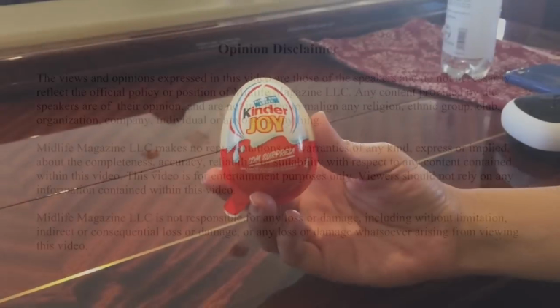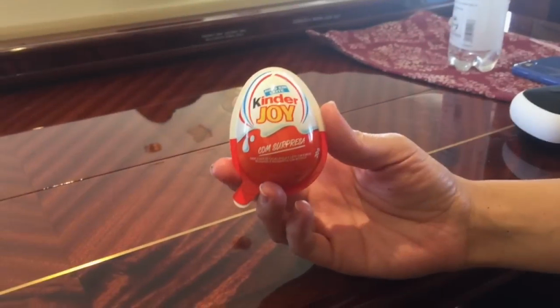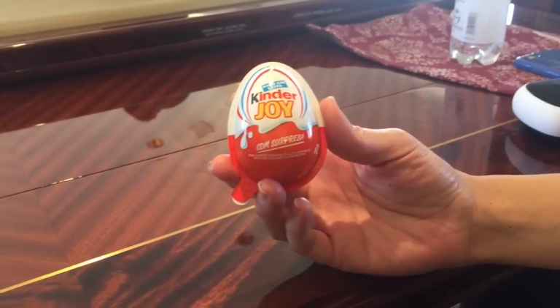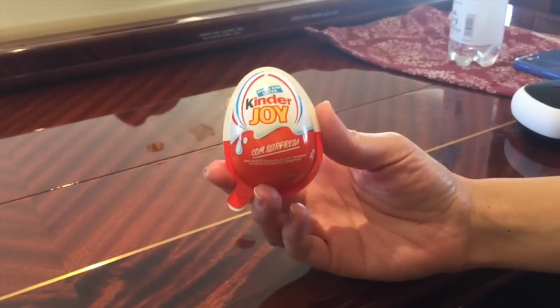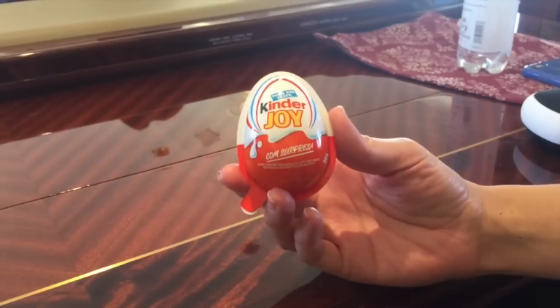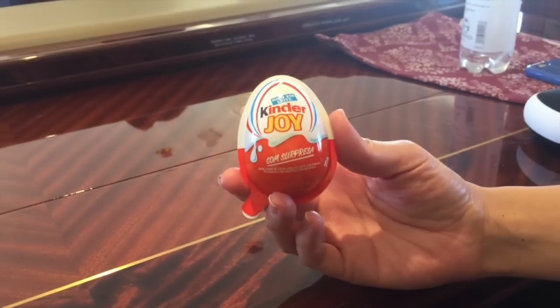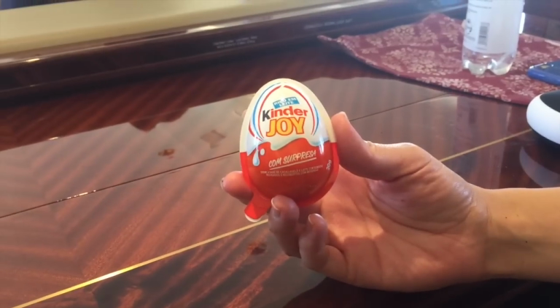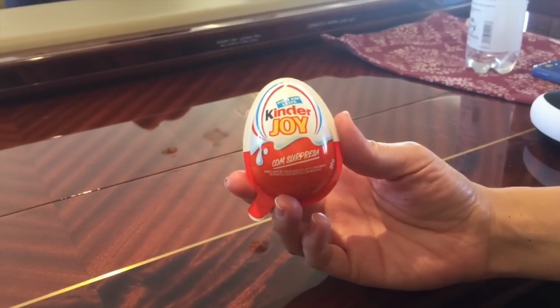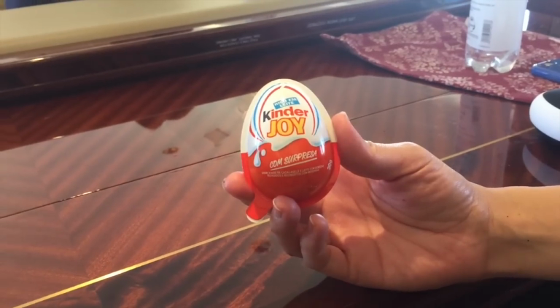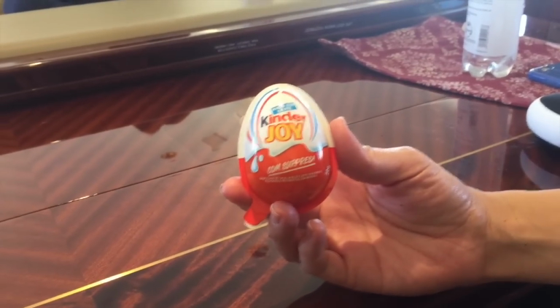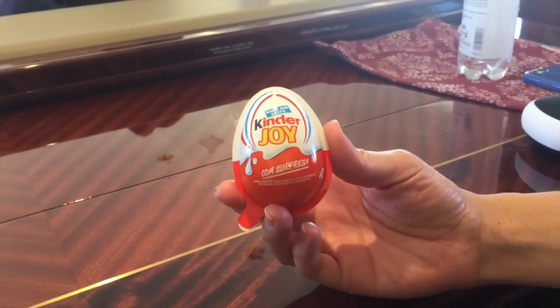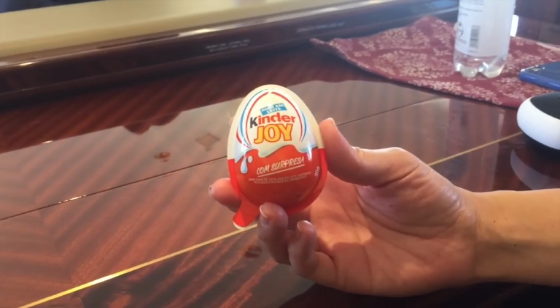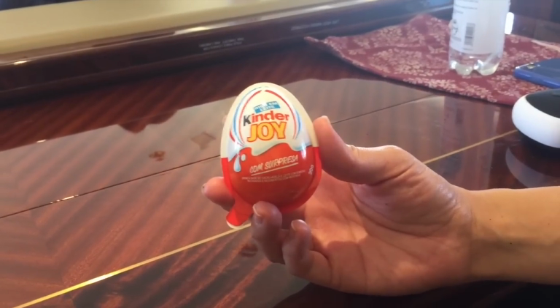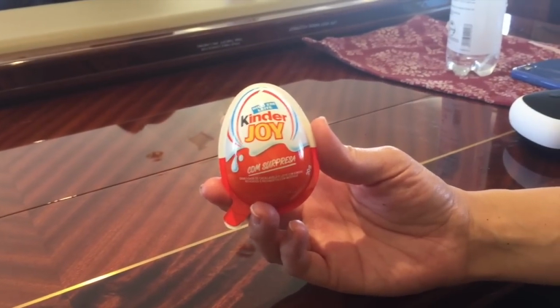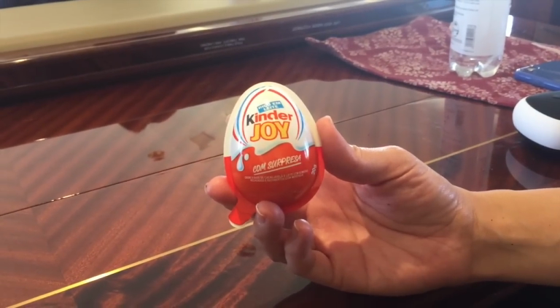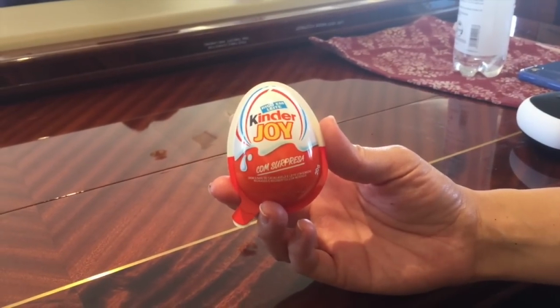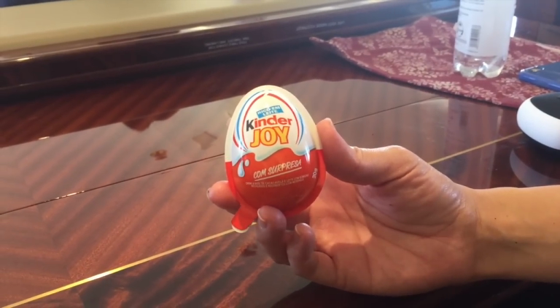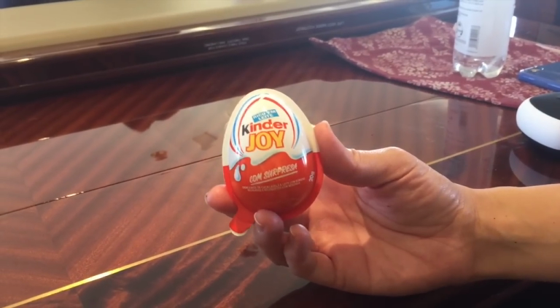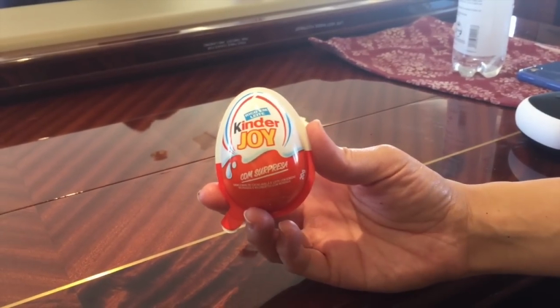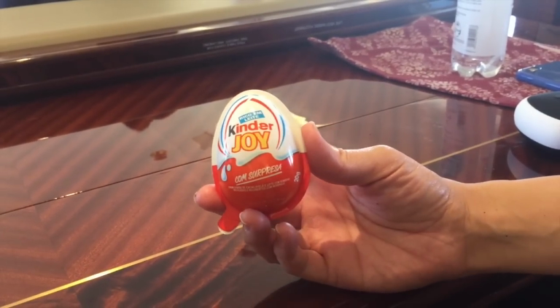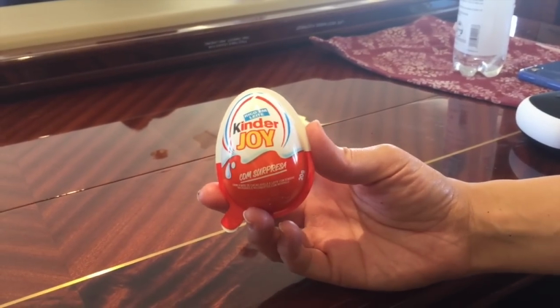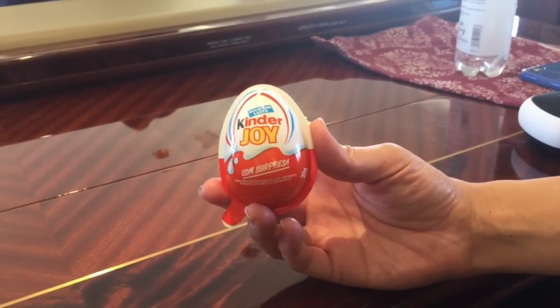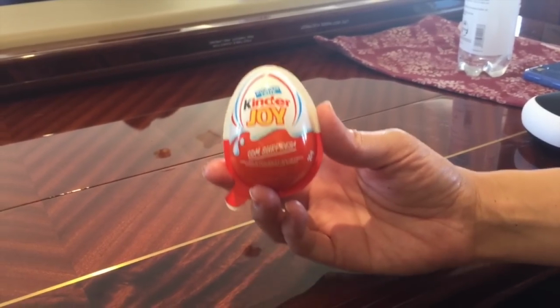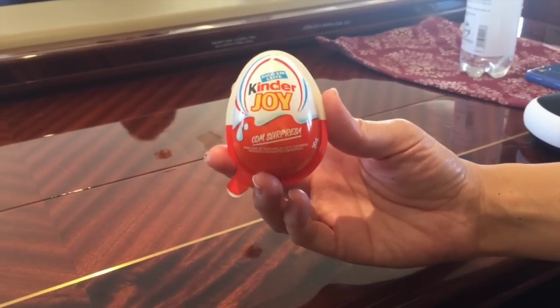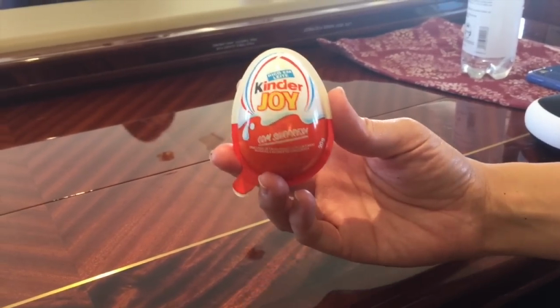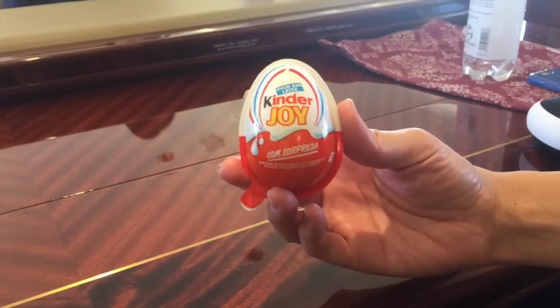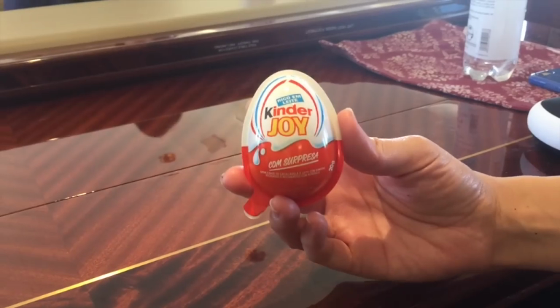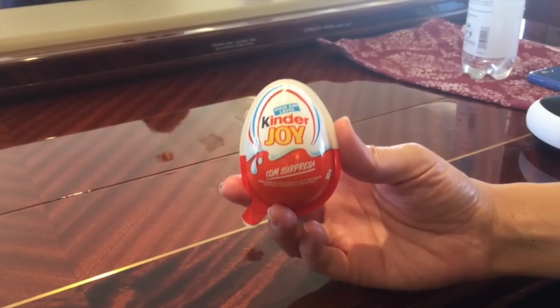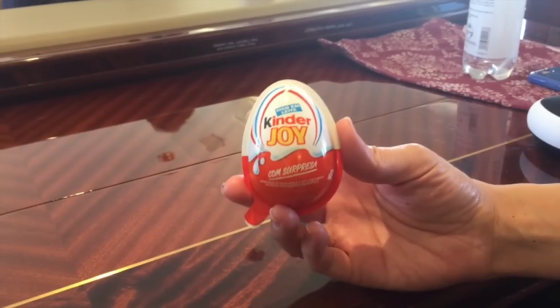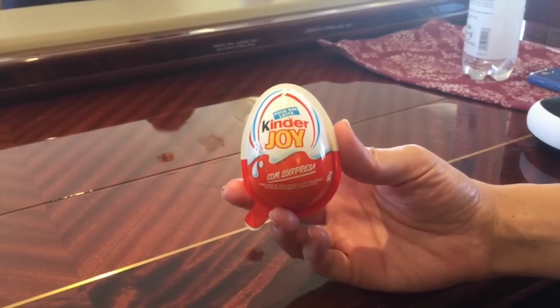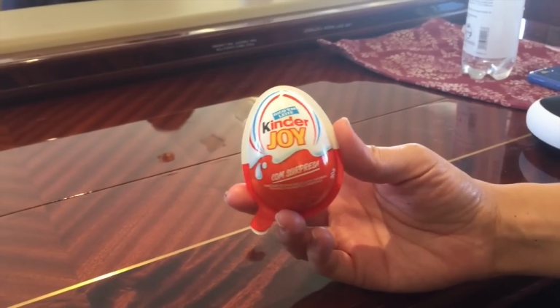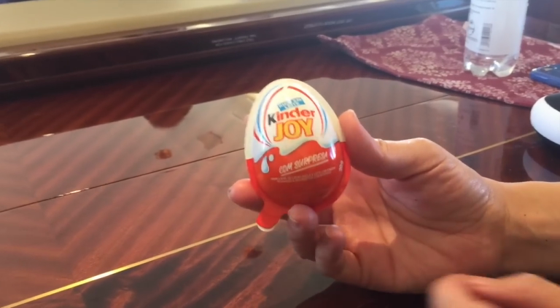This is John Tang and we have here a Kinder toy. This is a special chocolate egg, special to Brazil.